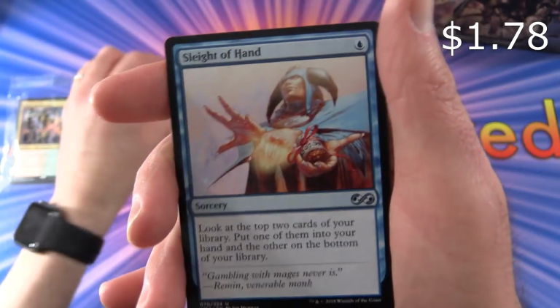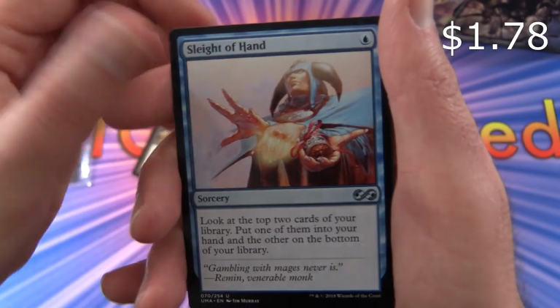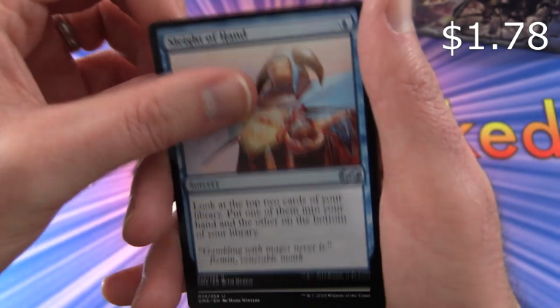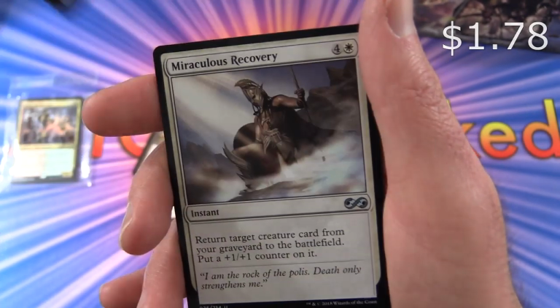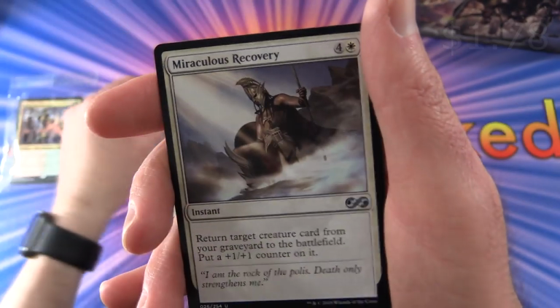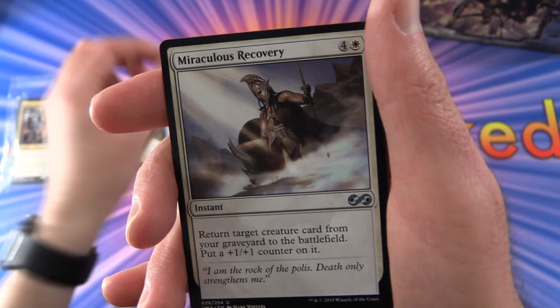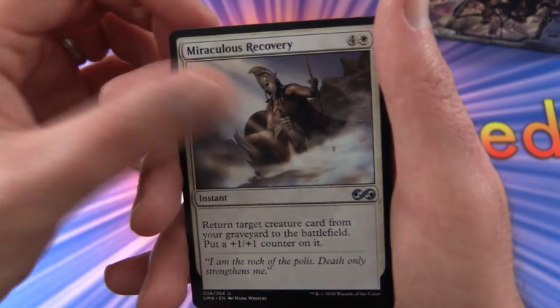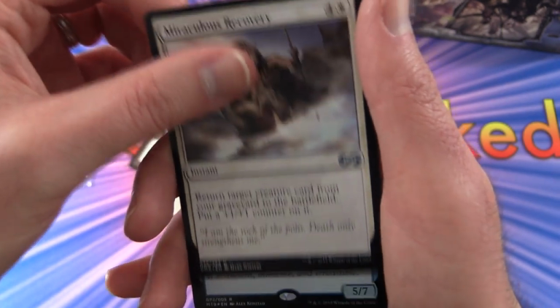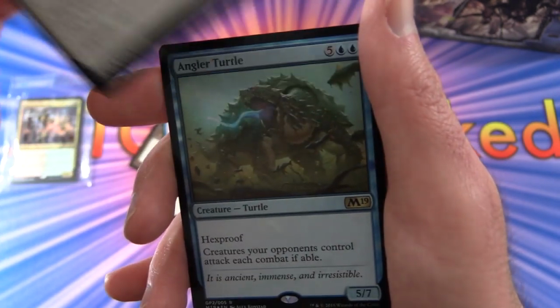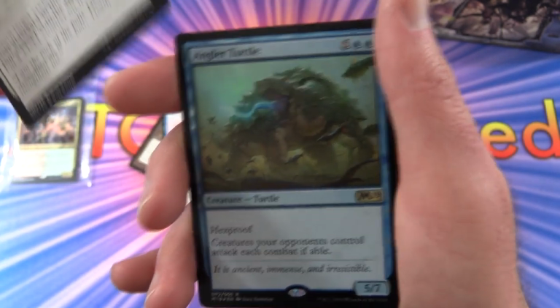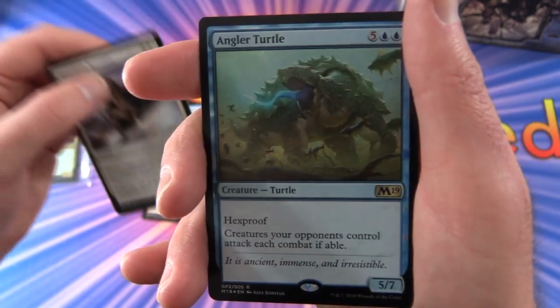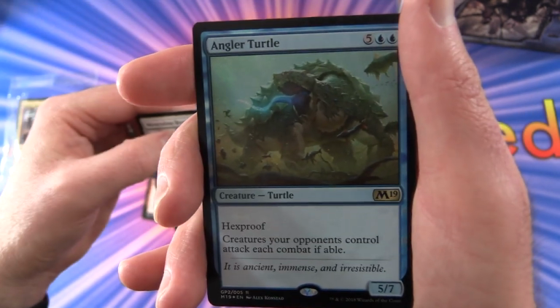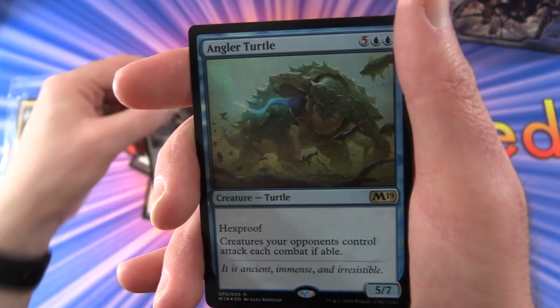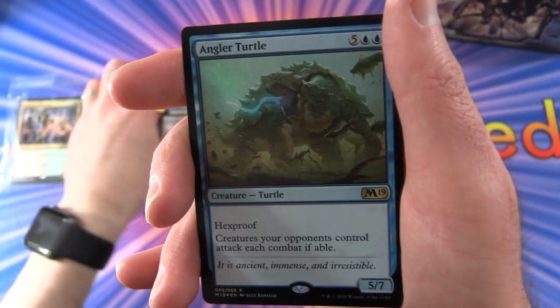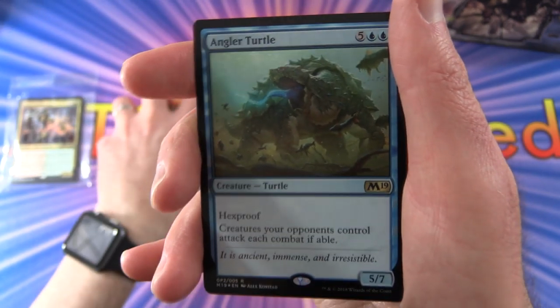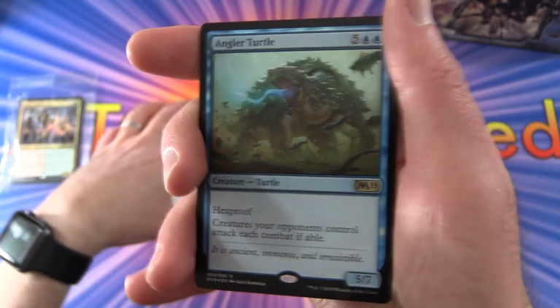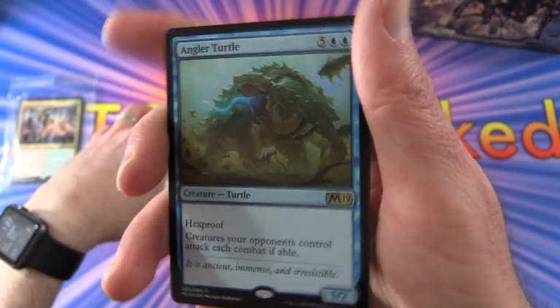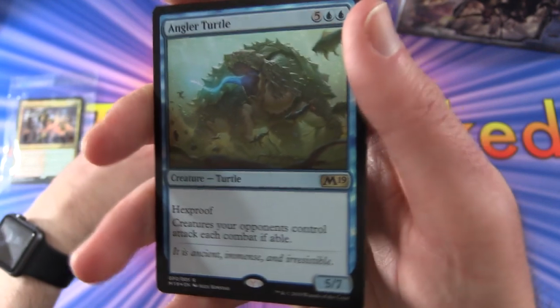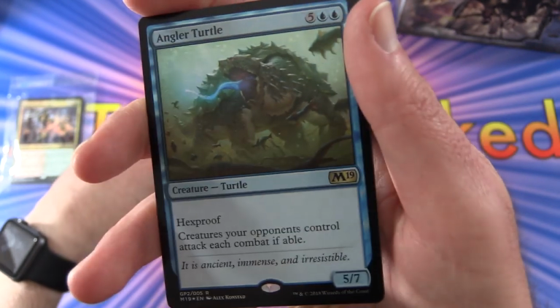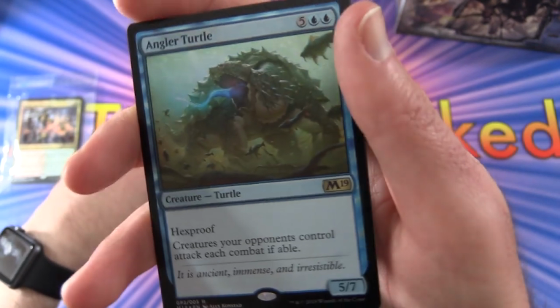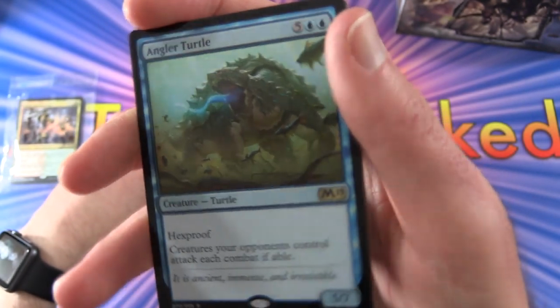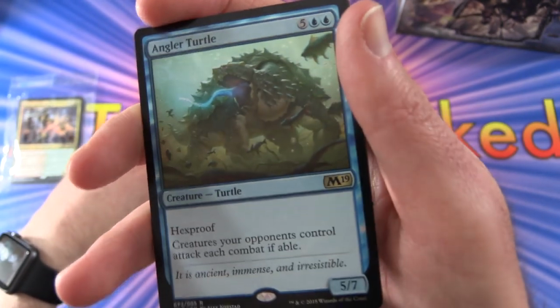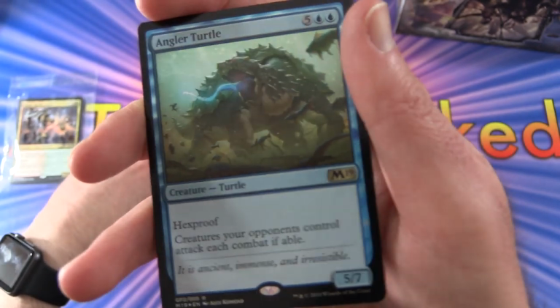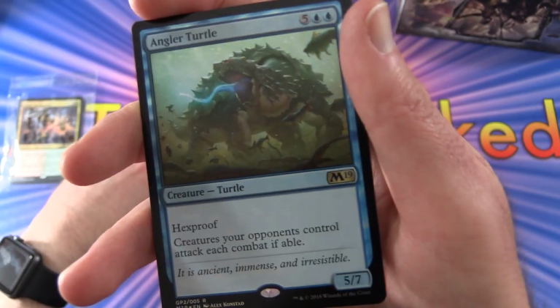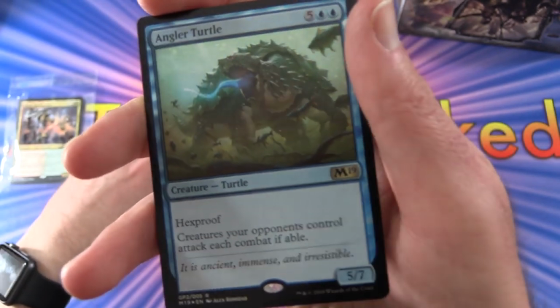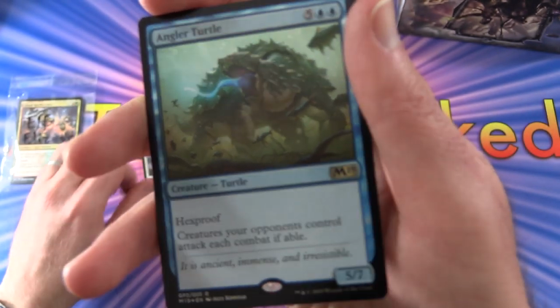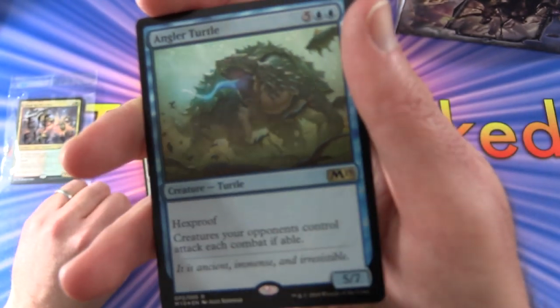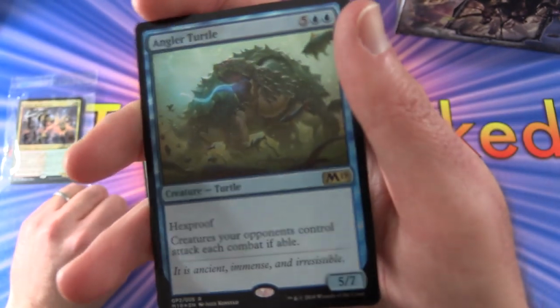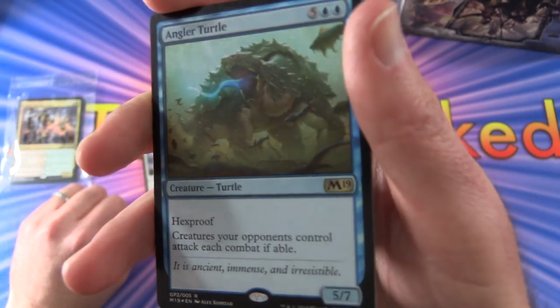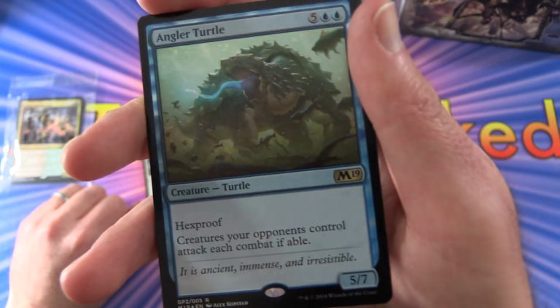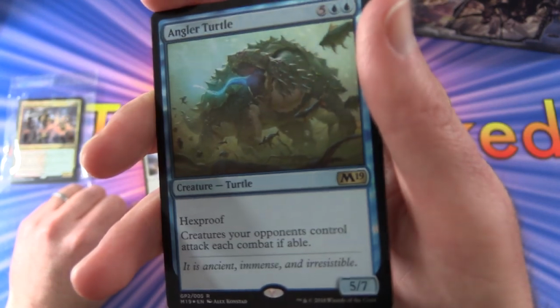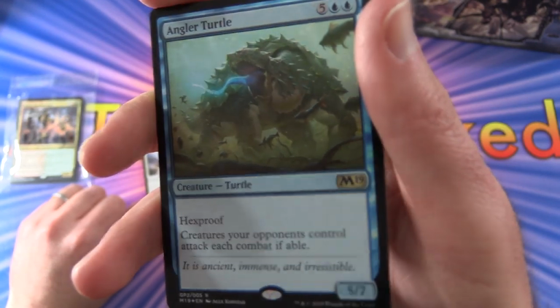Sleight of Hand, Miraculous Recovery. And a foil rare Angler Turtle - creature Turtle, 5/7 for 7 mana. Has hexproof. Creatures your opponents control attack each combat if able.